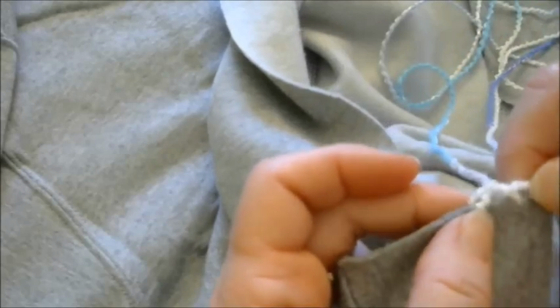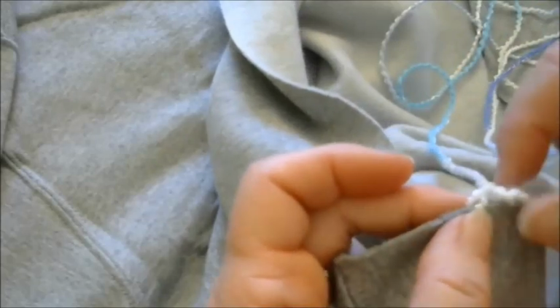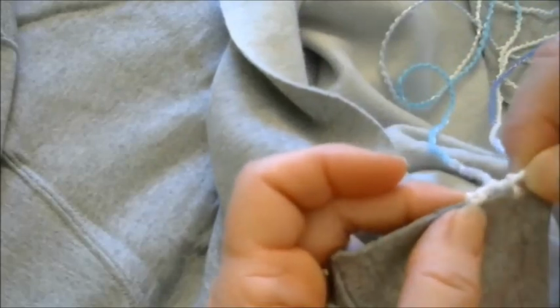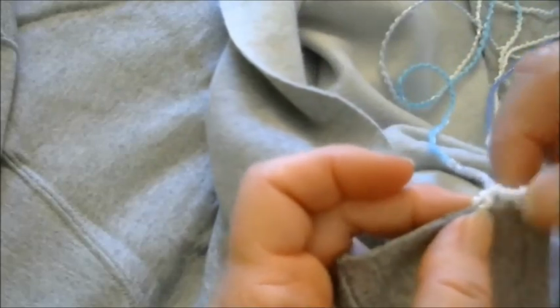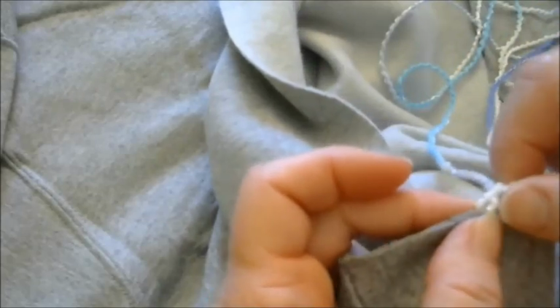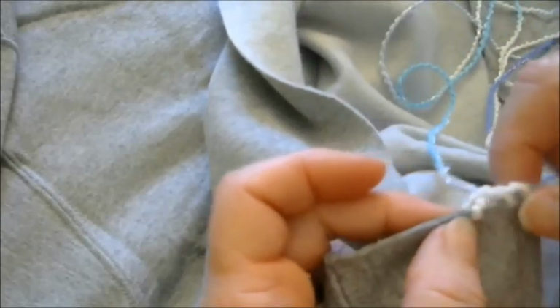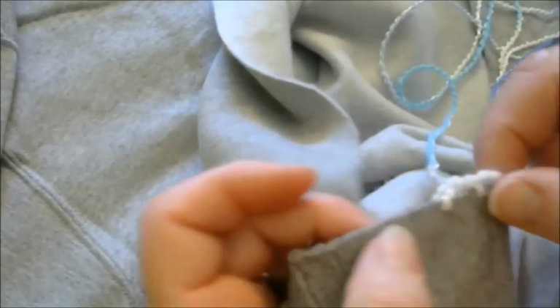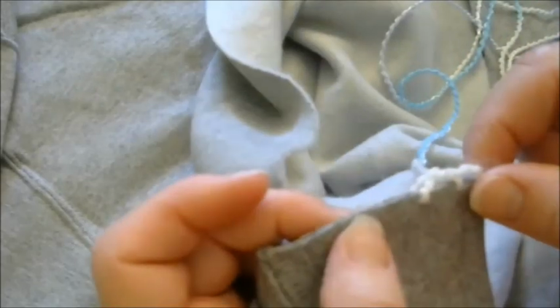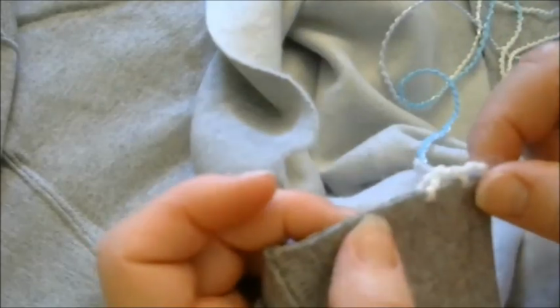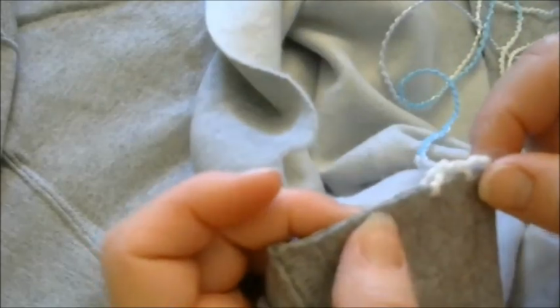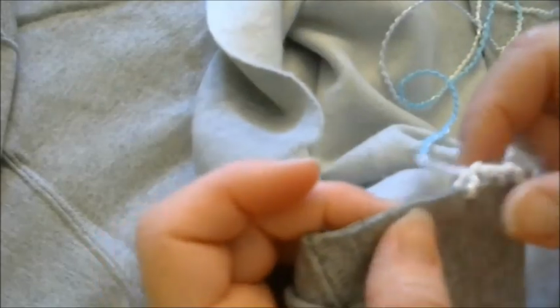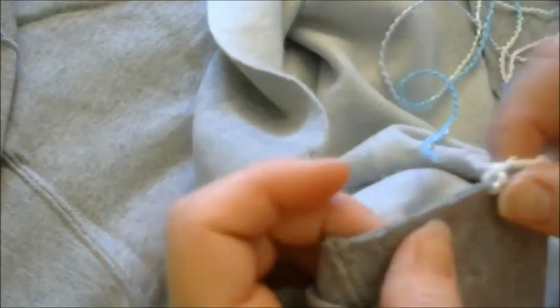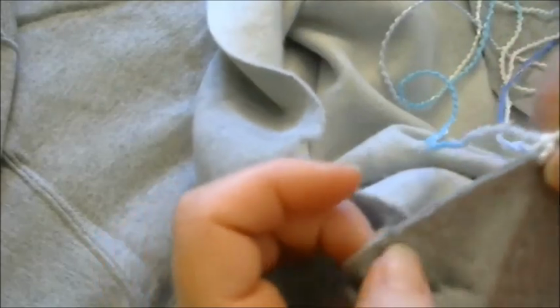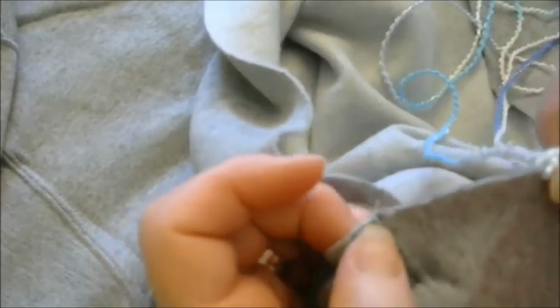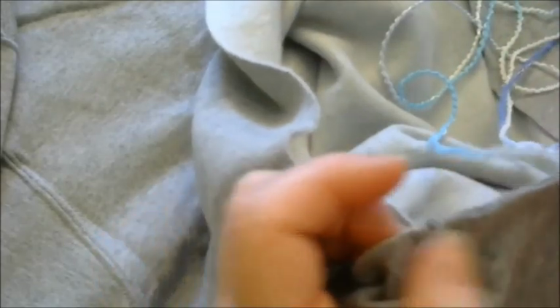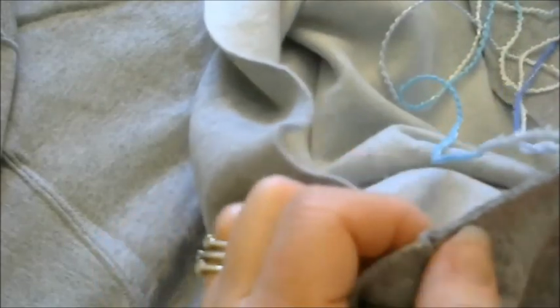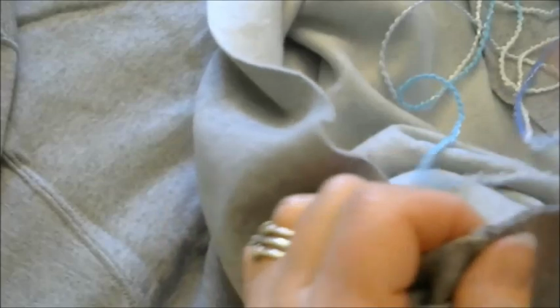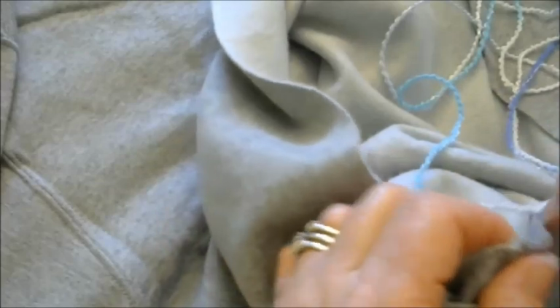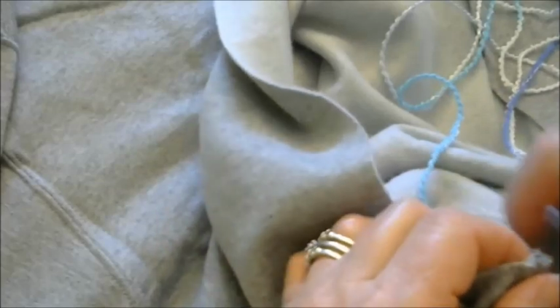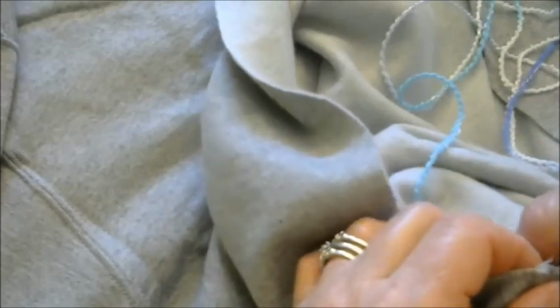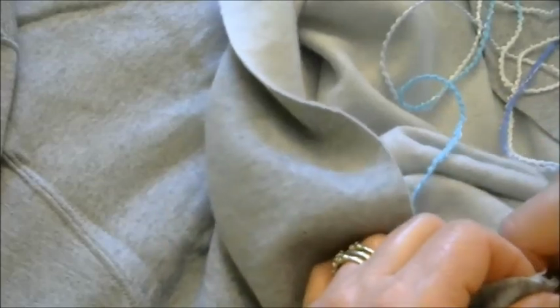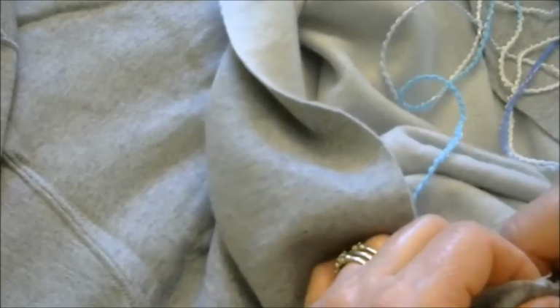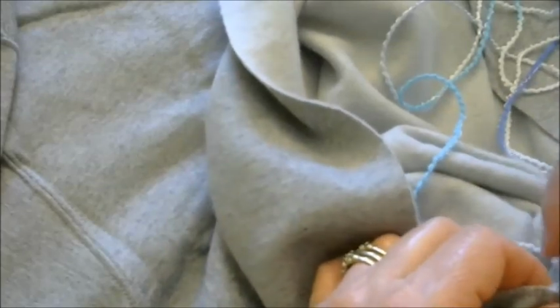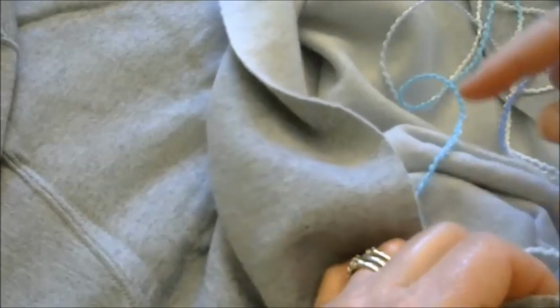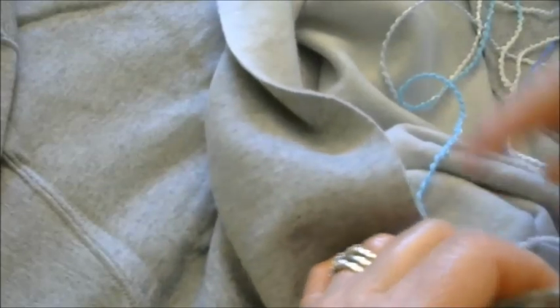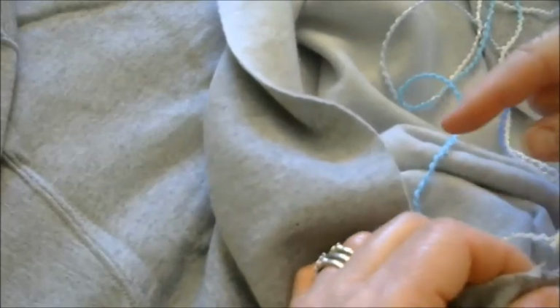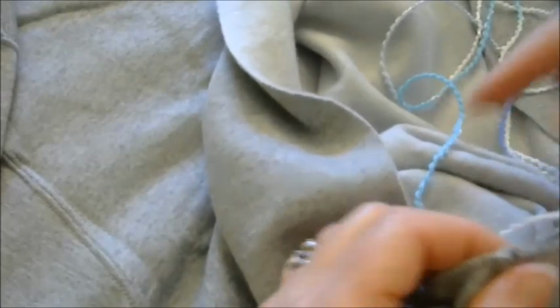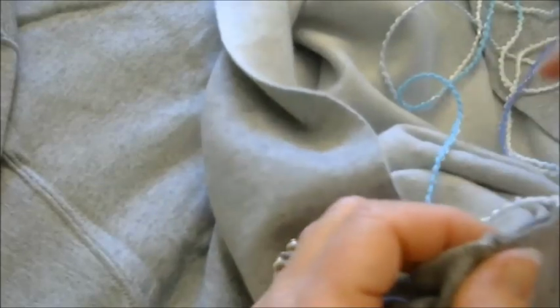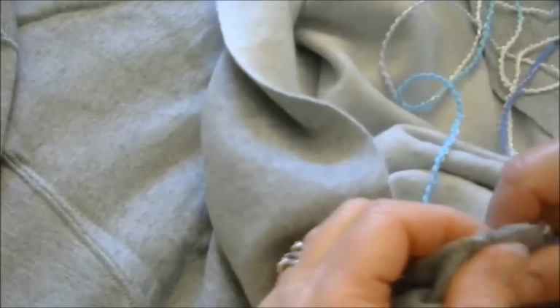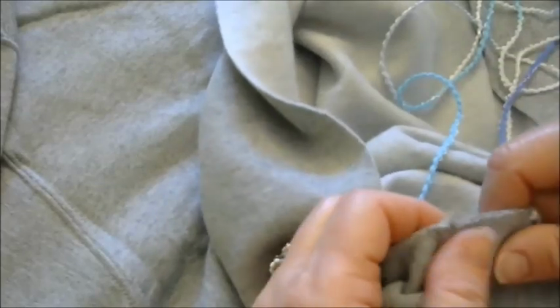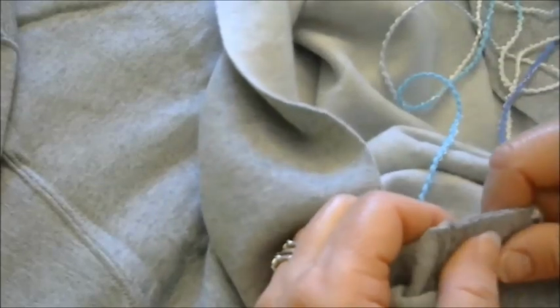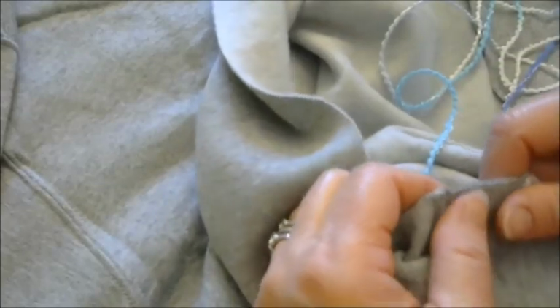So we now have two loops that we've created. You're going to continue this all the way up the side, around the collar, and back down the other side.